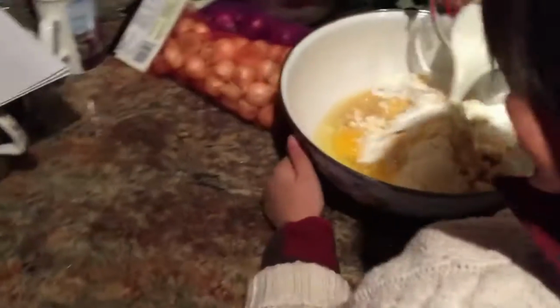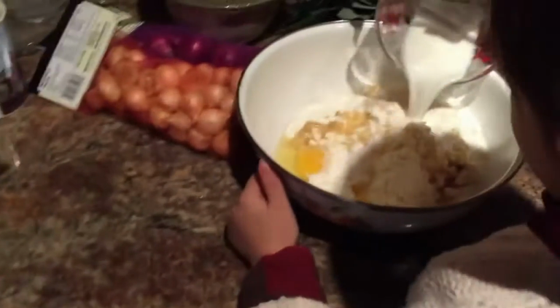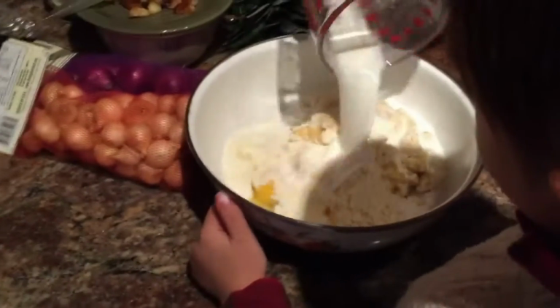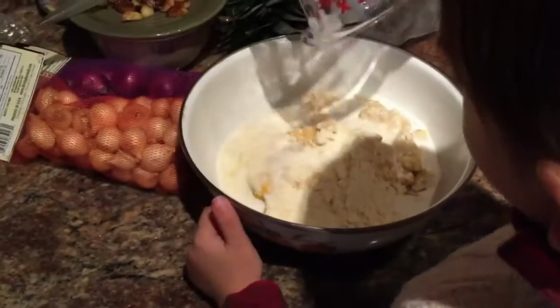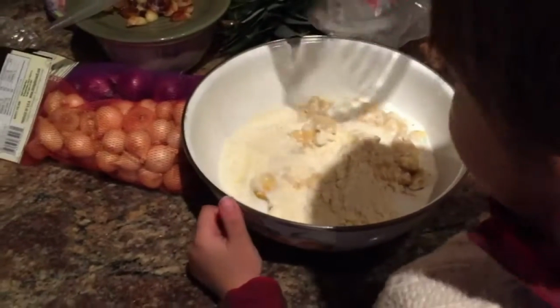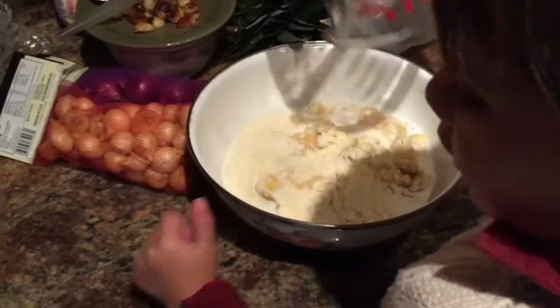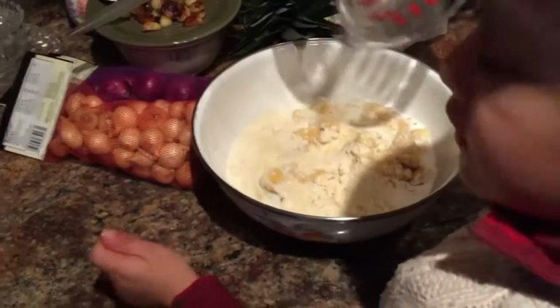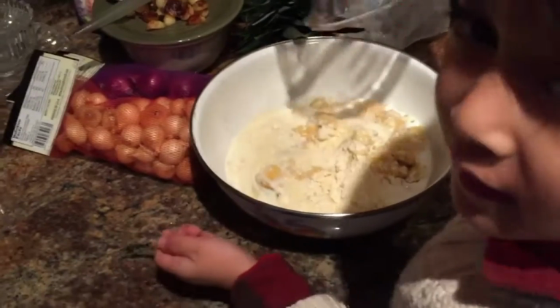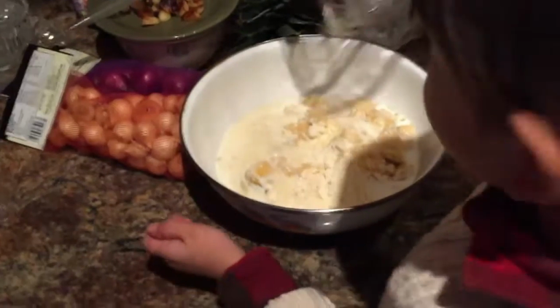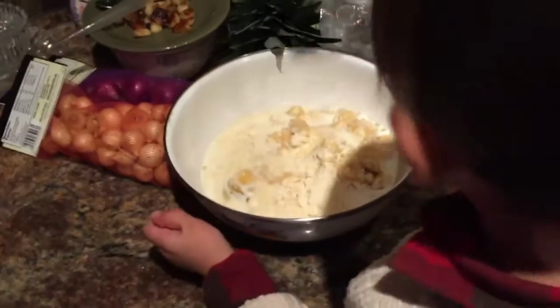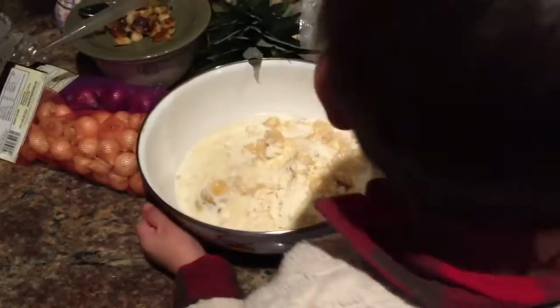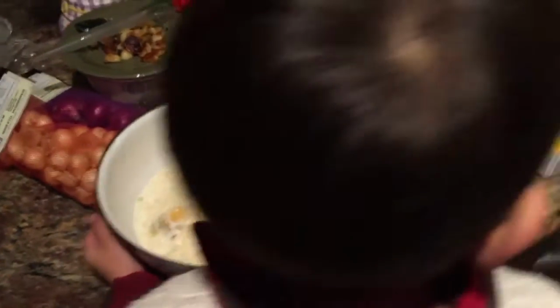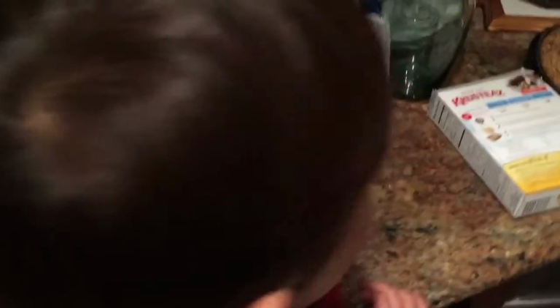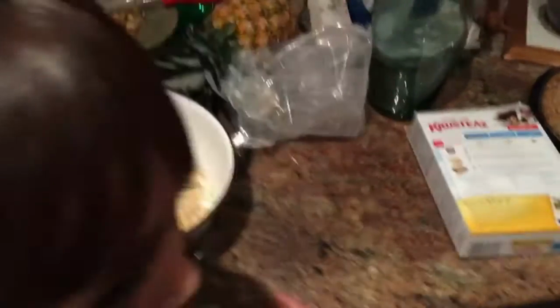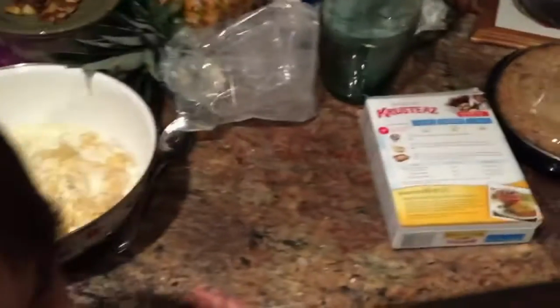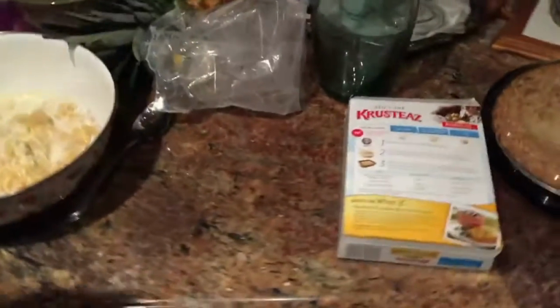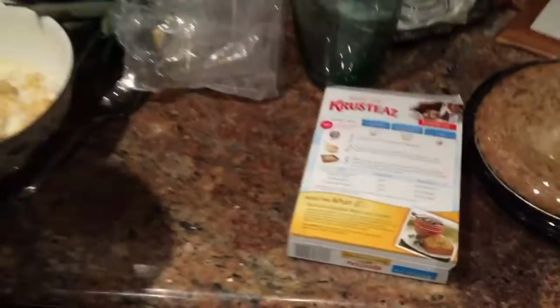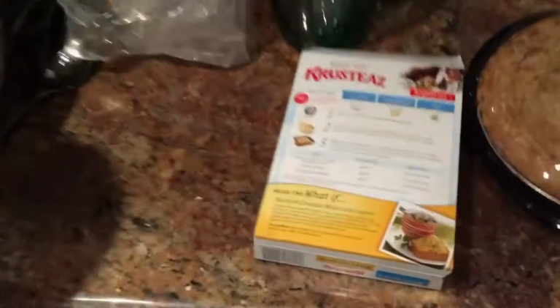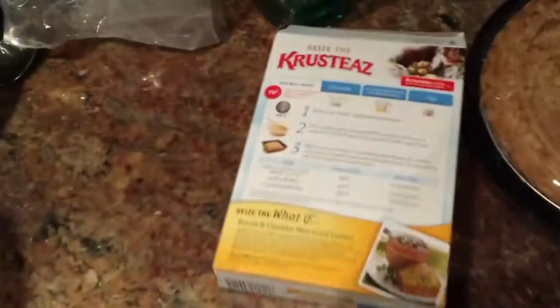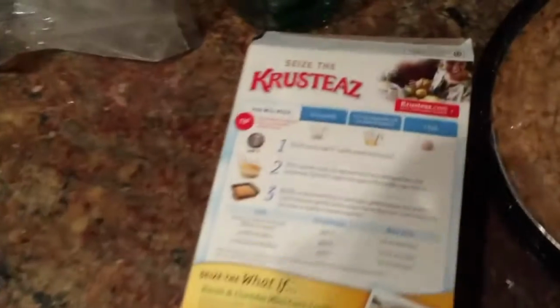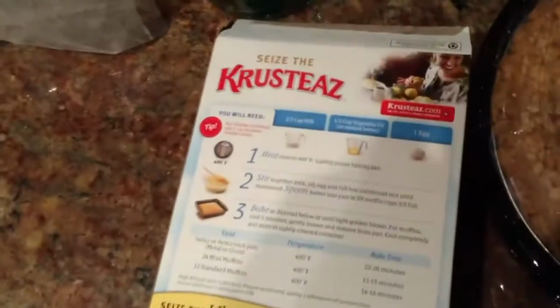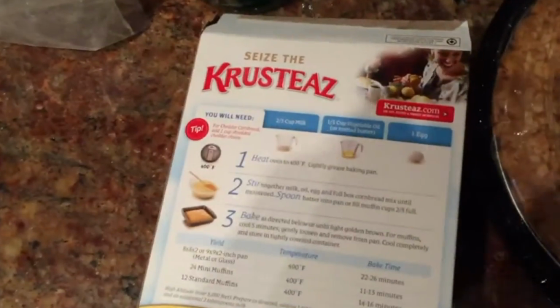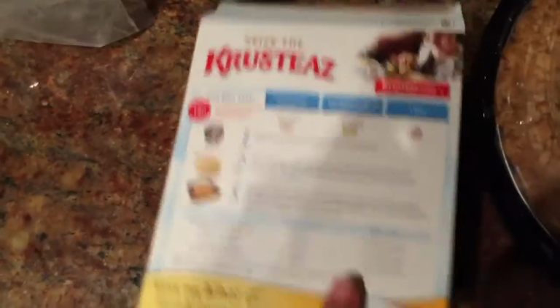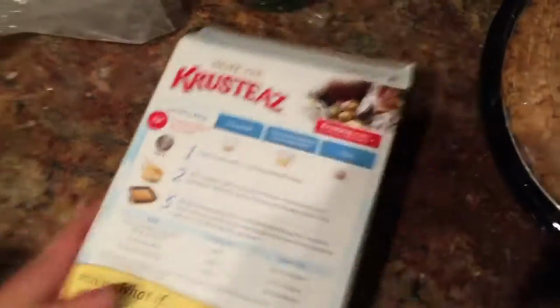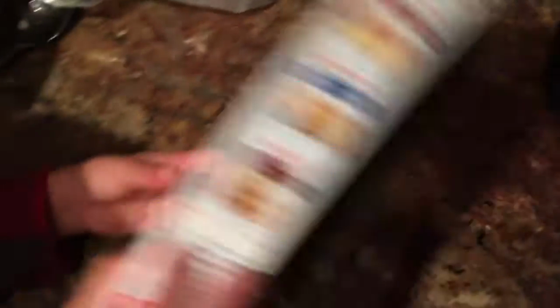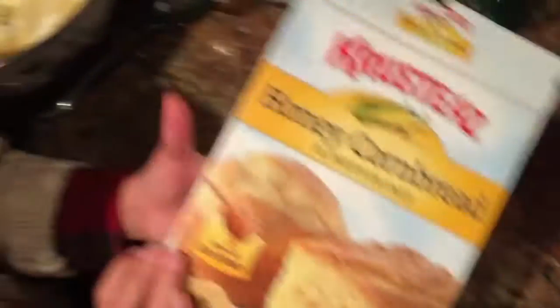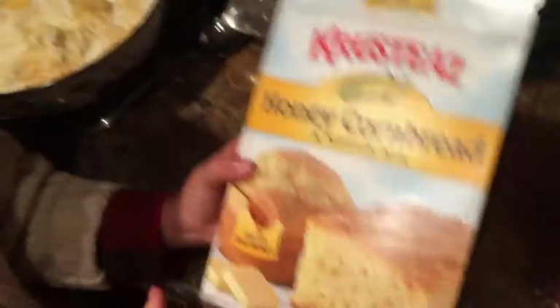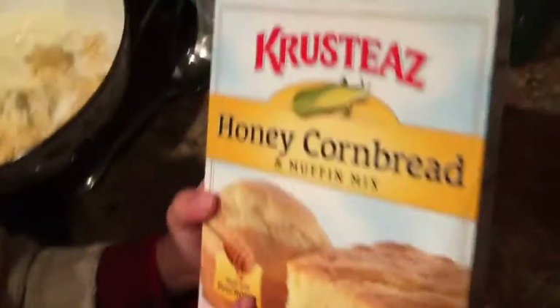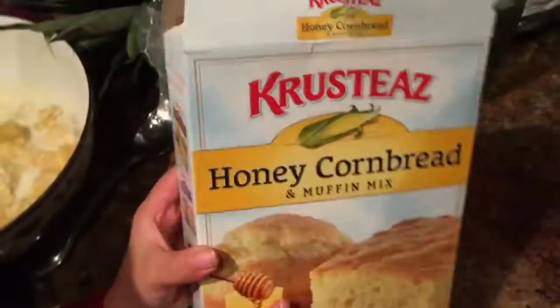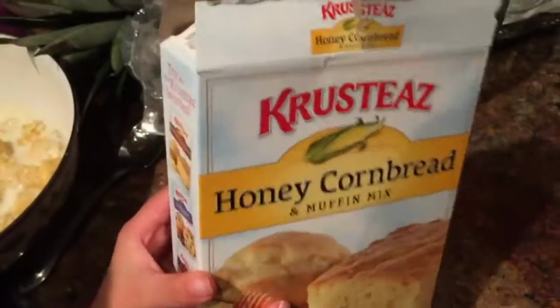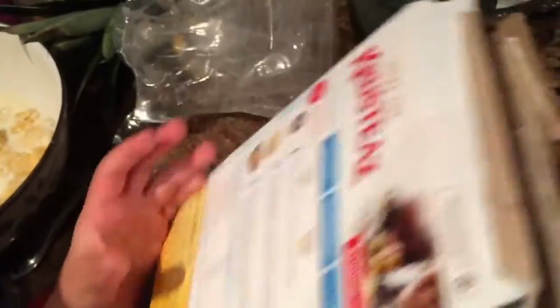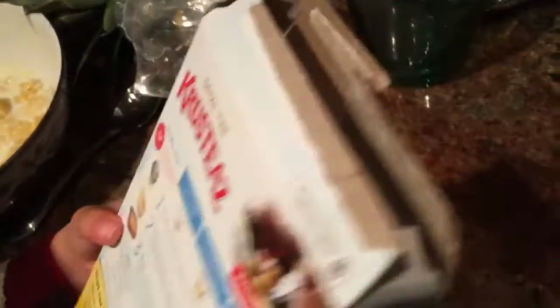And then what? What are you making, Nico? I am making a cornbread. Let me show you. Honey cornbread.